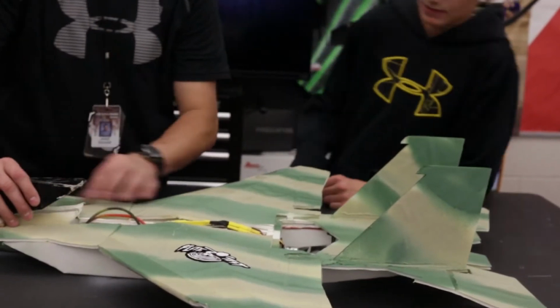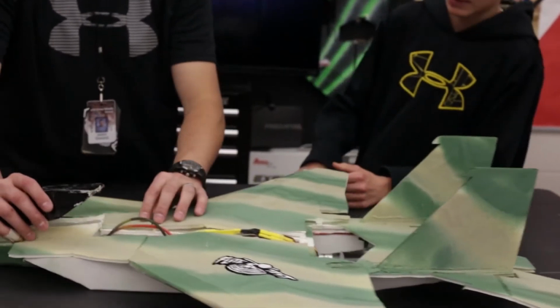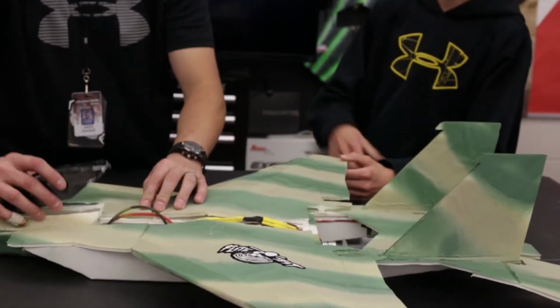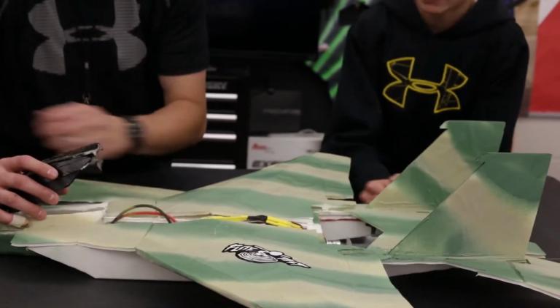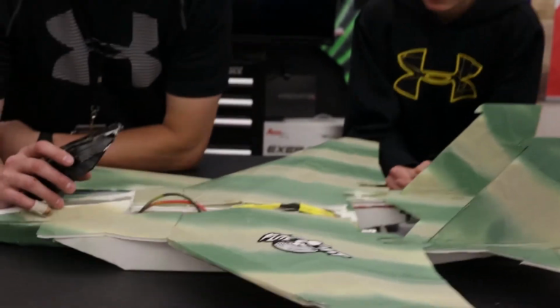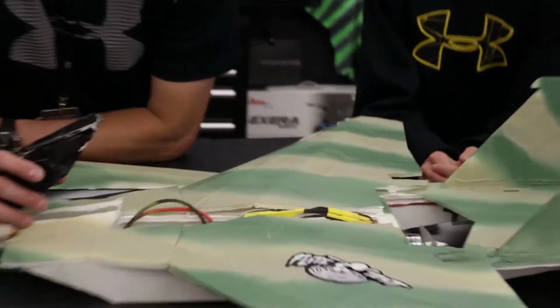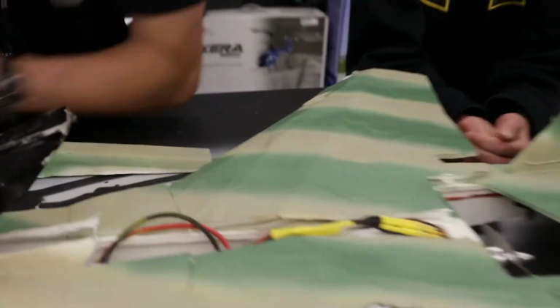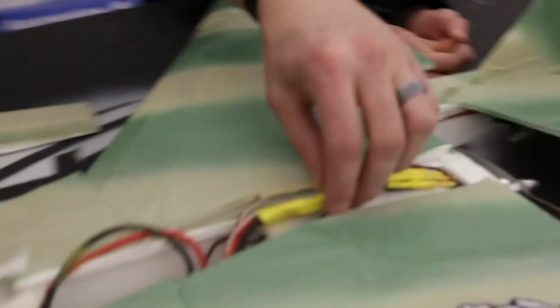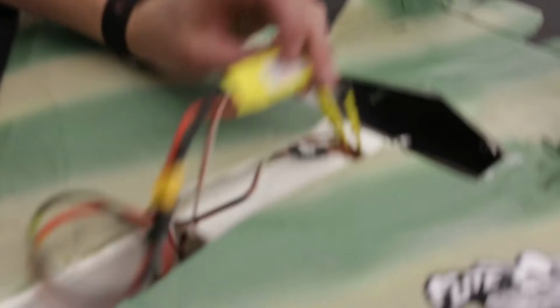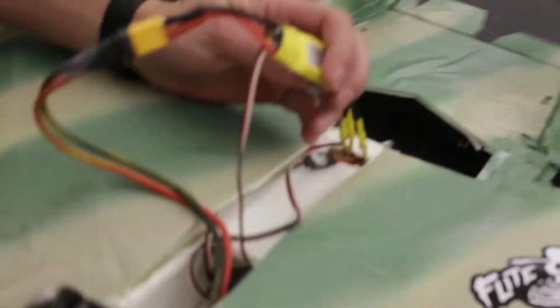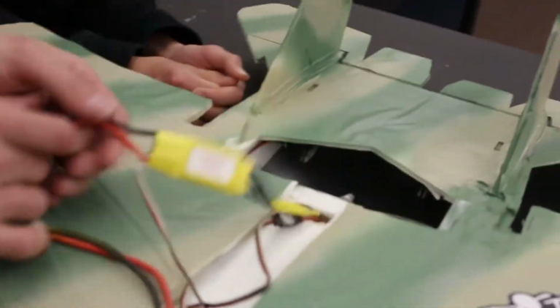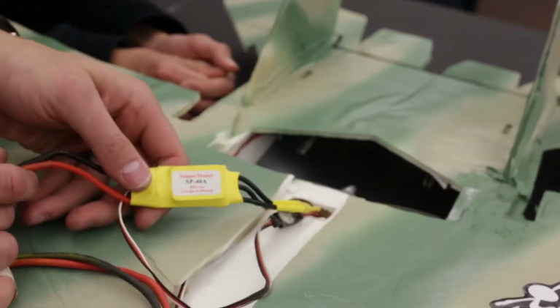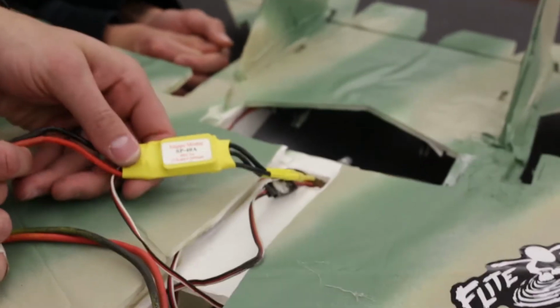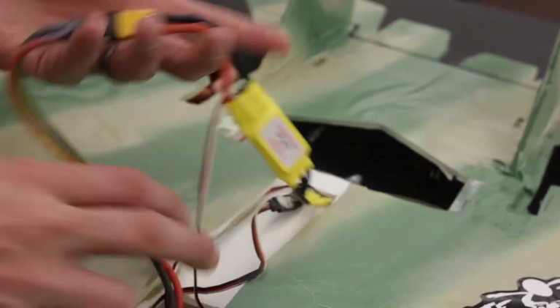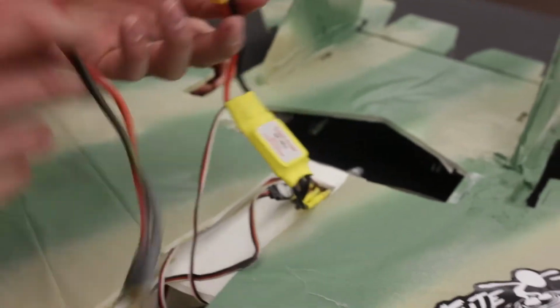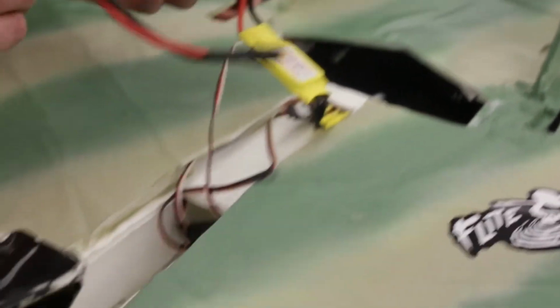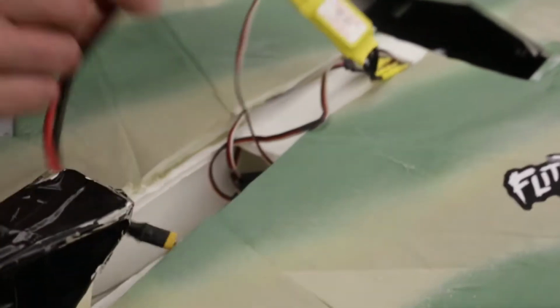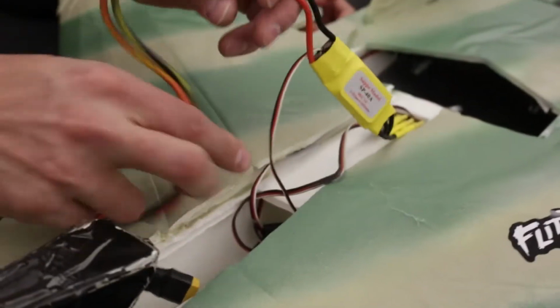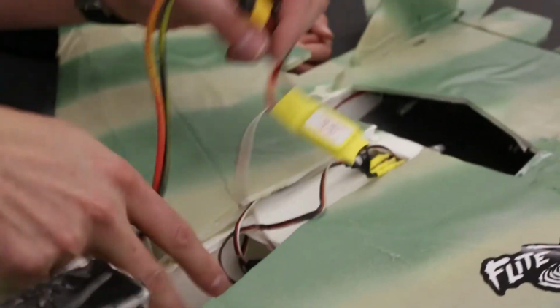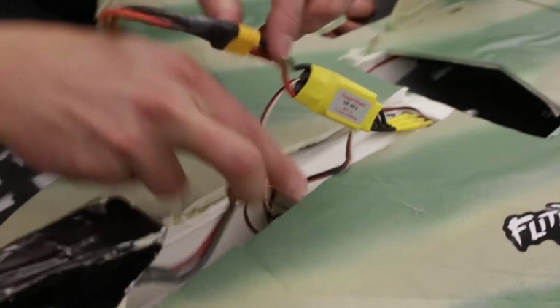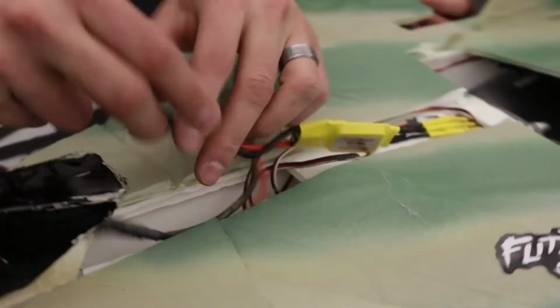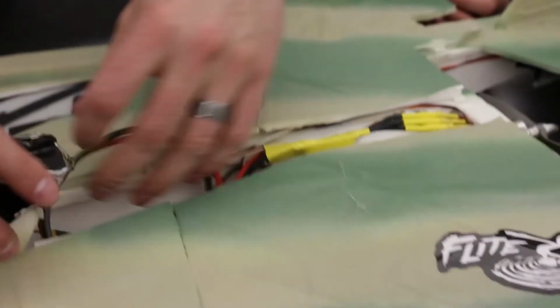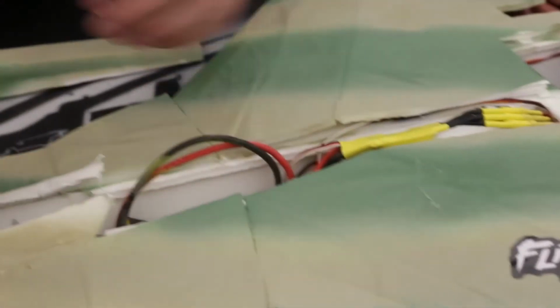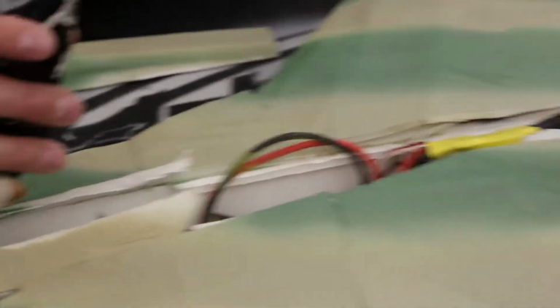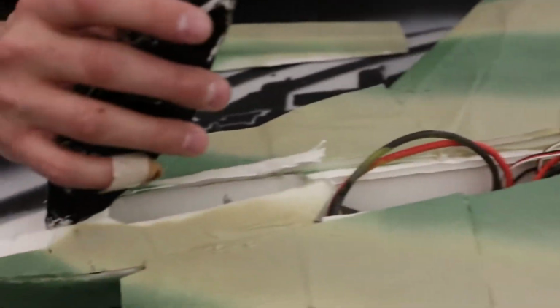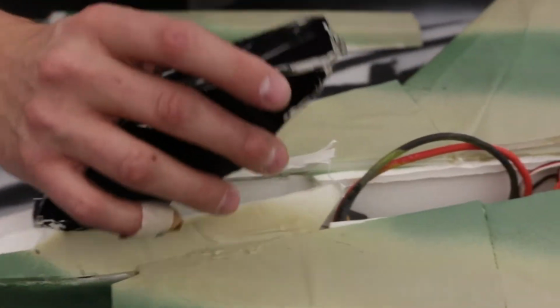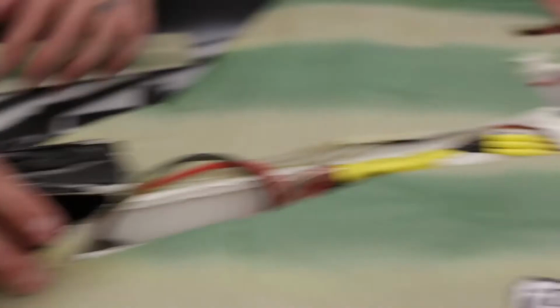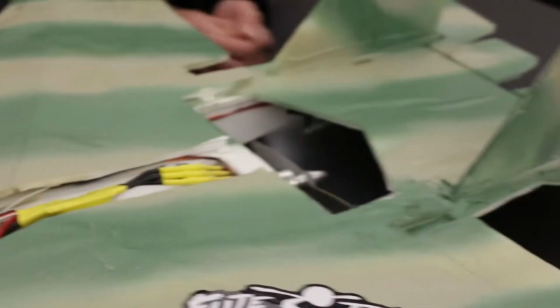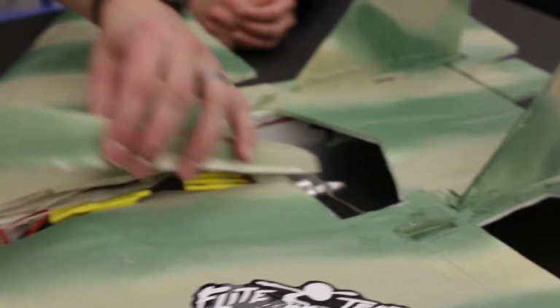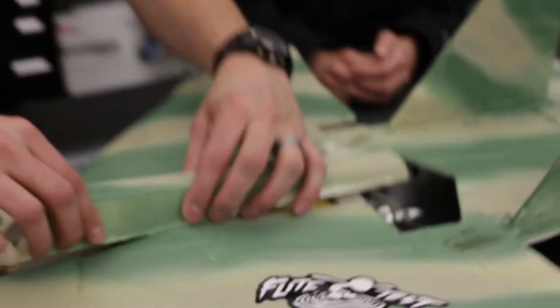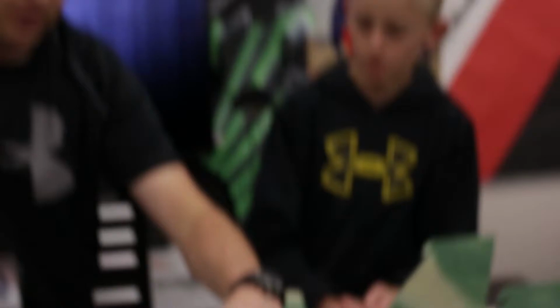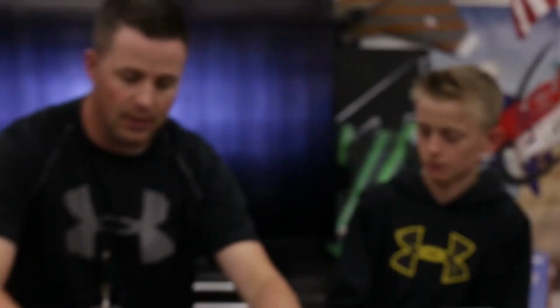Come over here to check it out — he's got himself a 30 amp ESC ready for his battery, receiver's all in there. Excellent, dude, you did a good job on this.